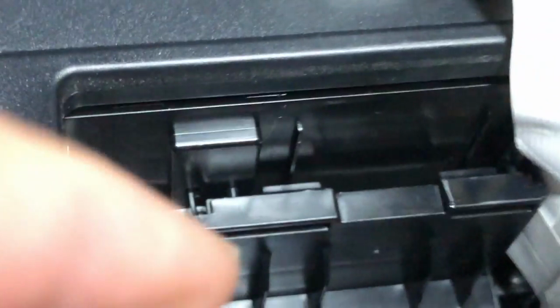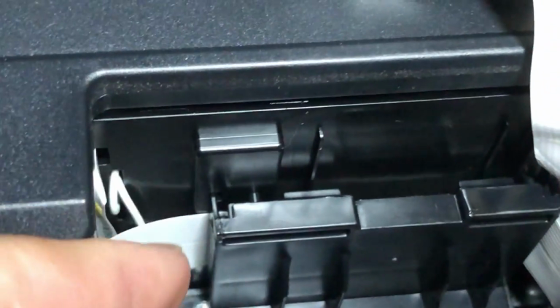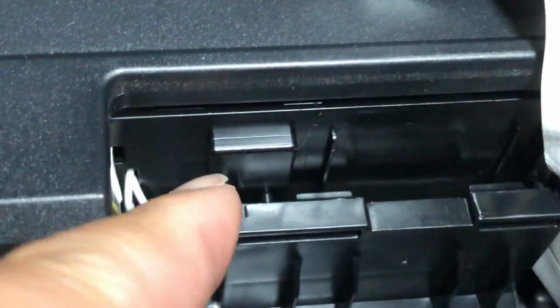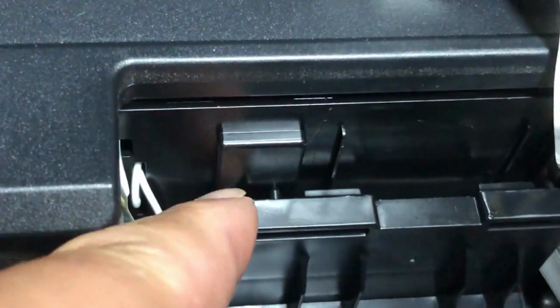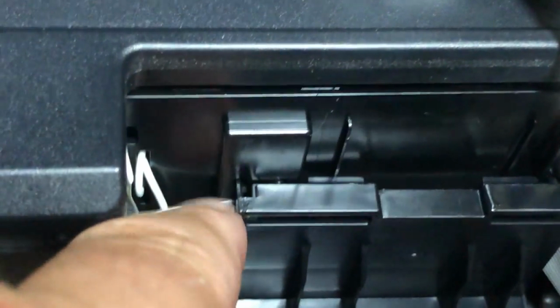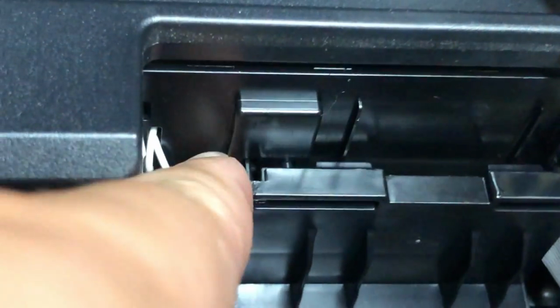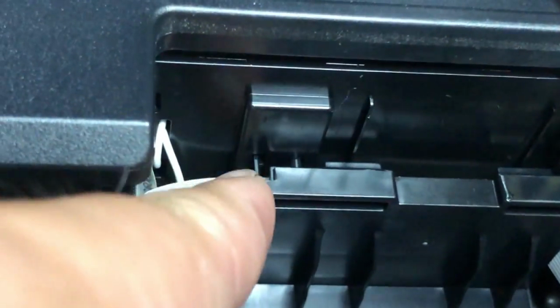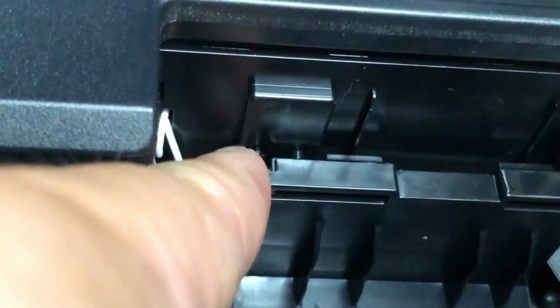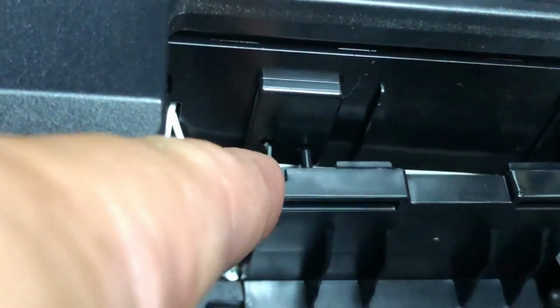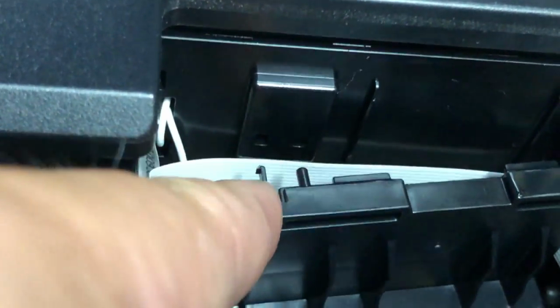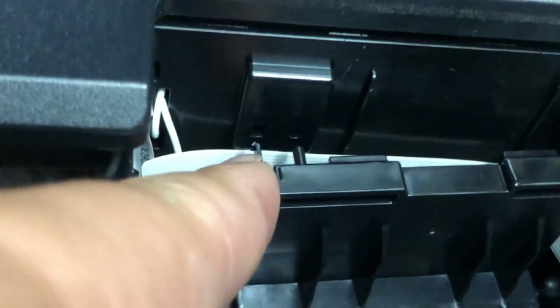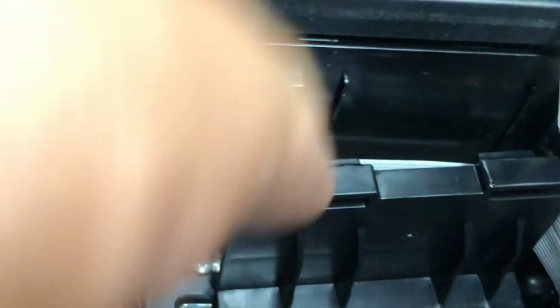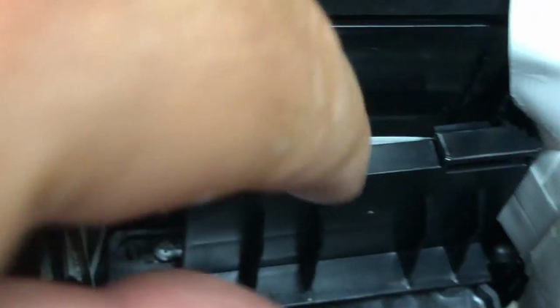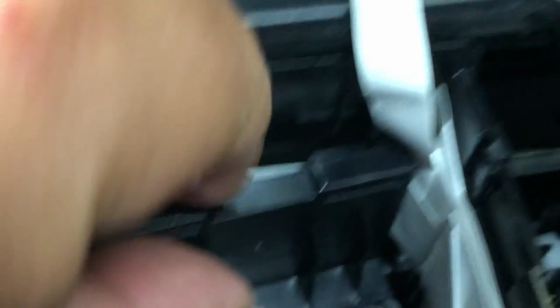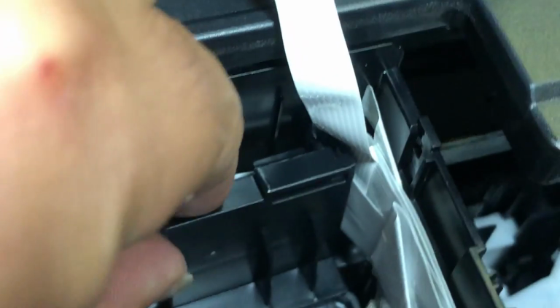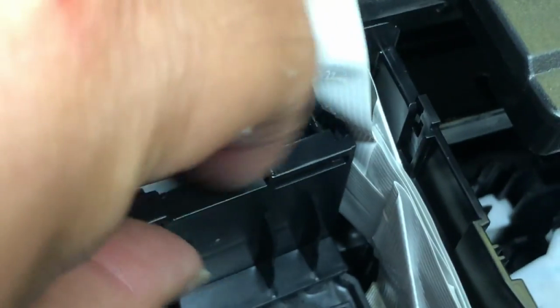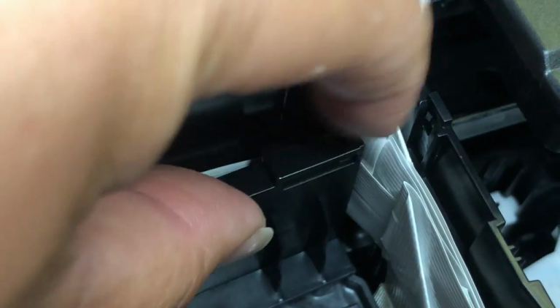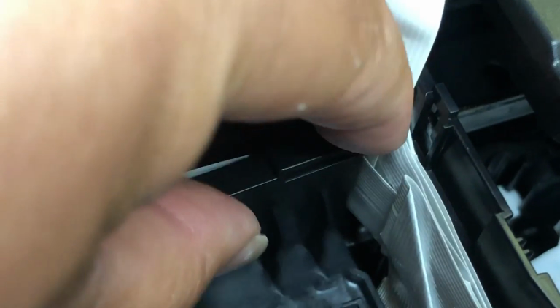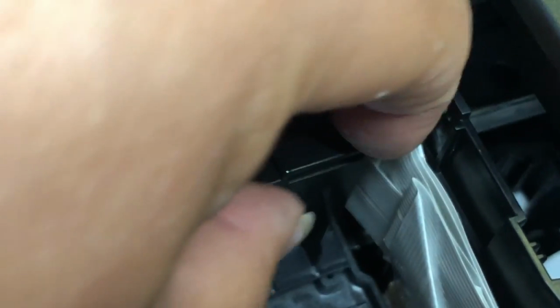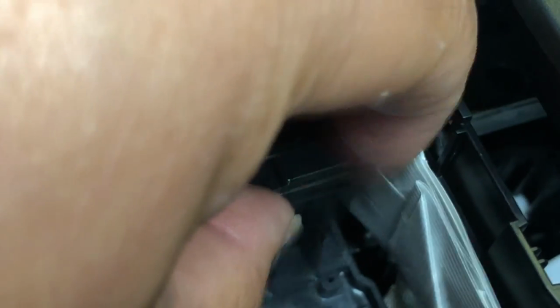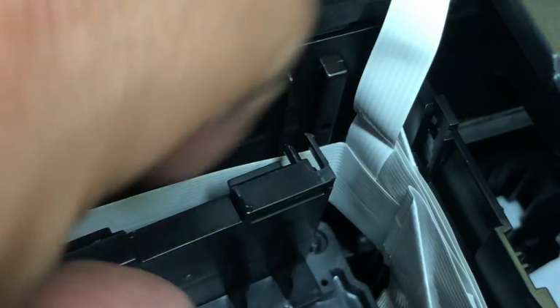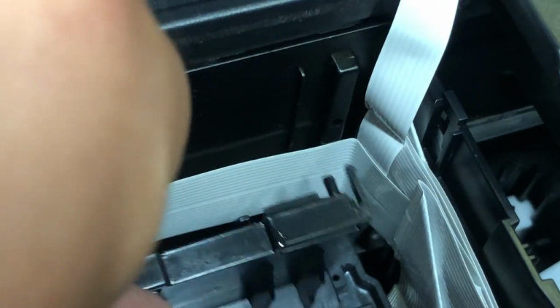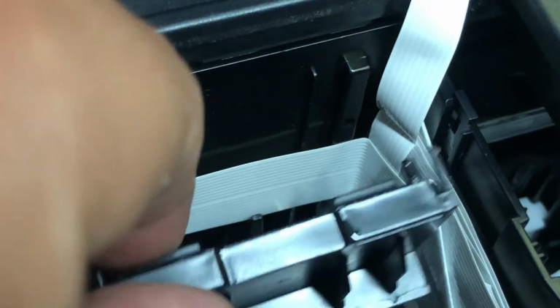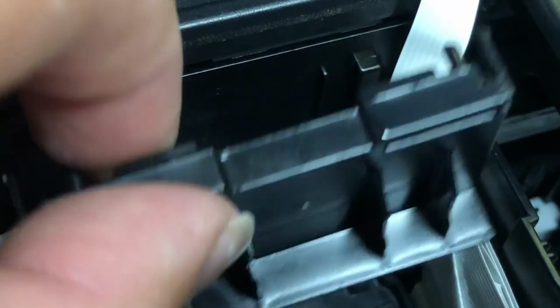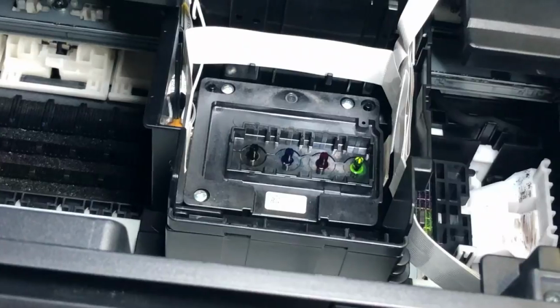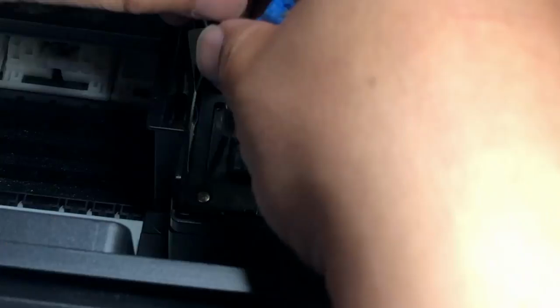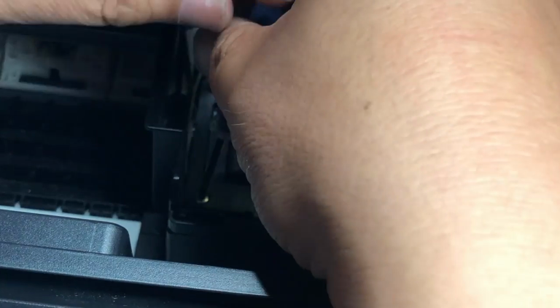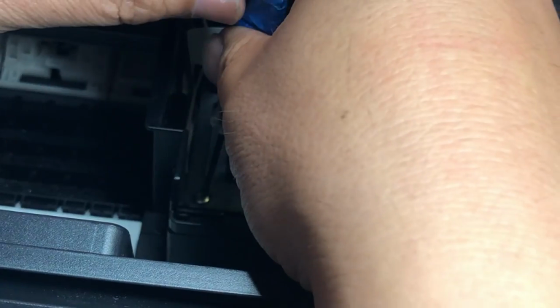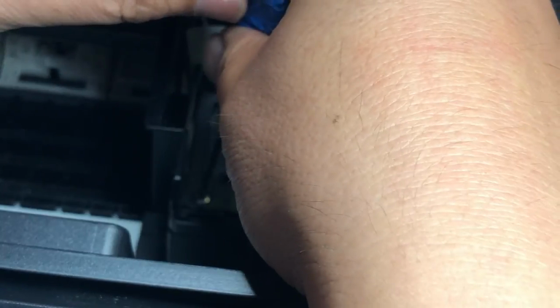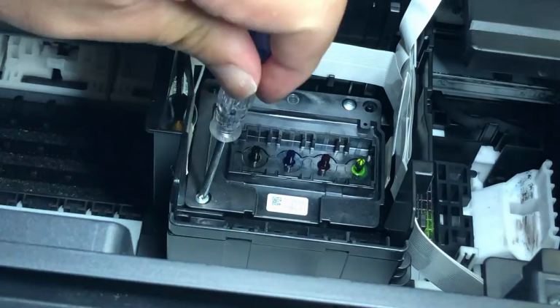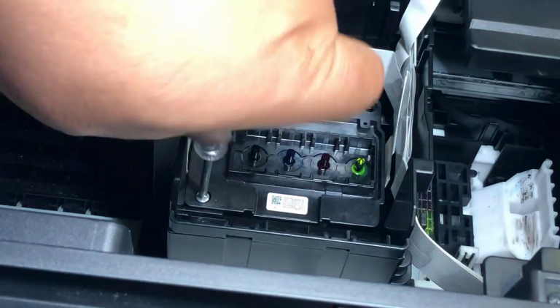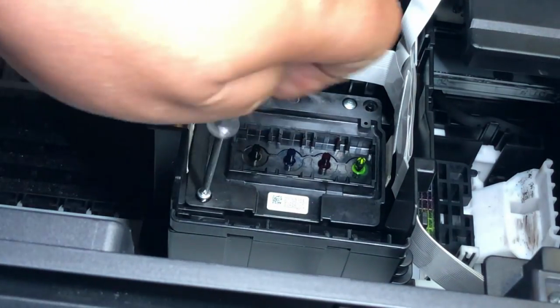This piece has a really long and thin tab. Just push it inside and it will come up really easily. Now we can remove all three screws.